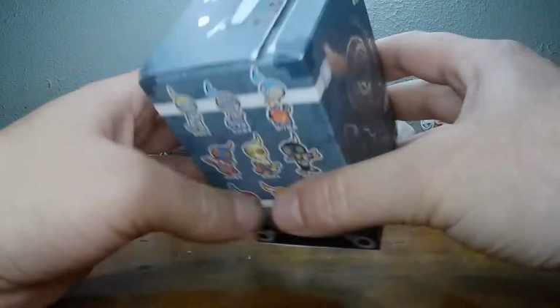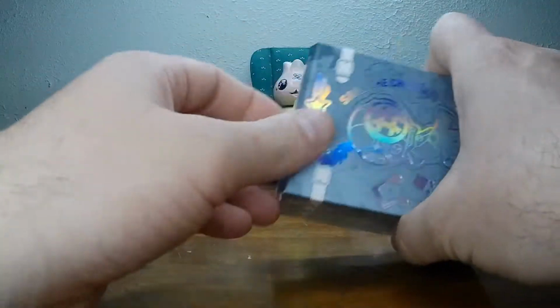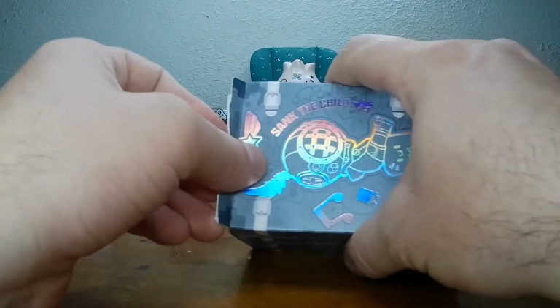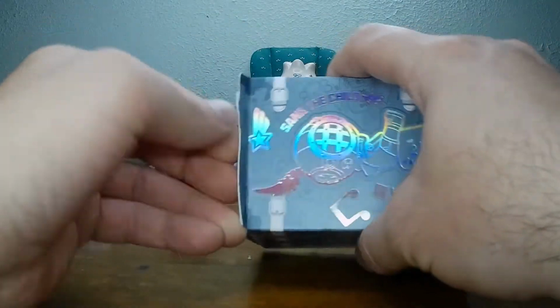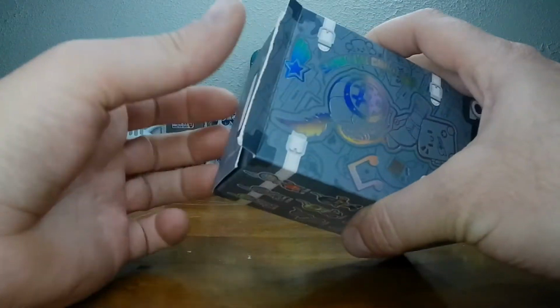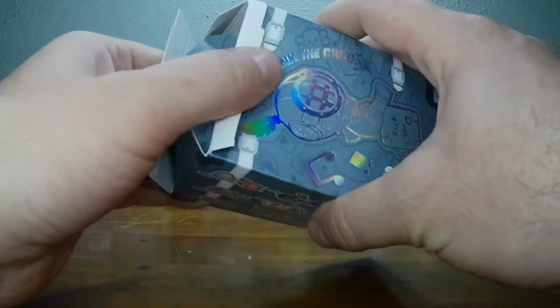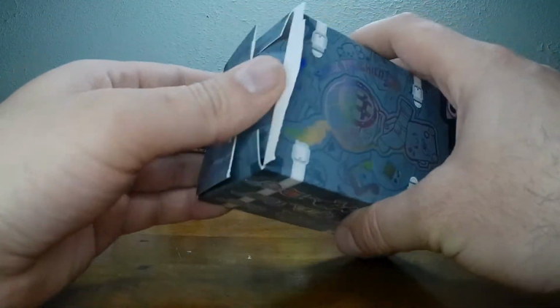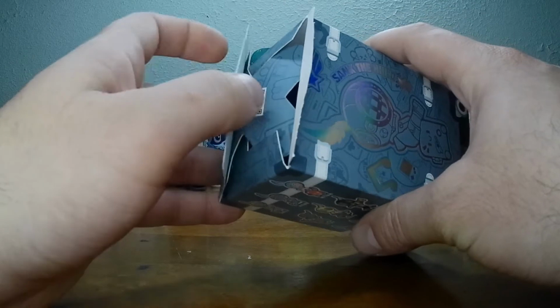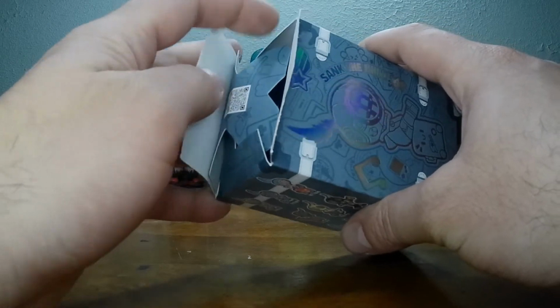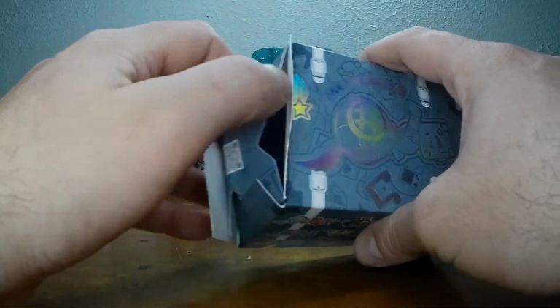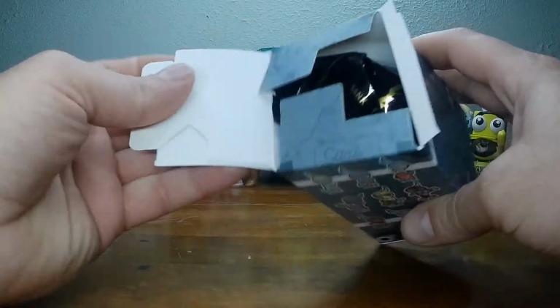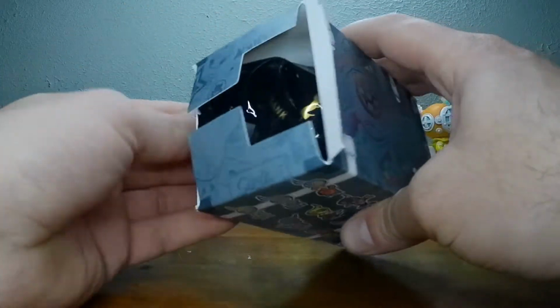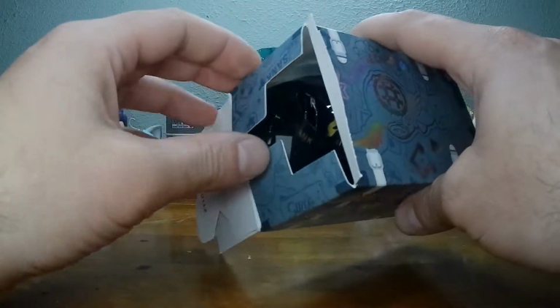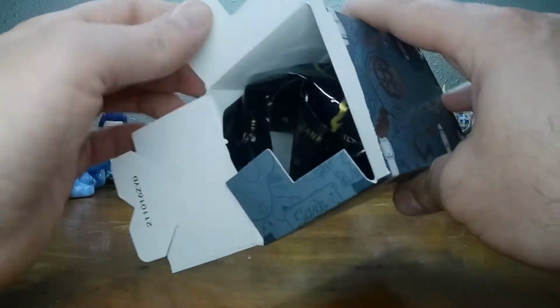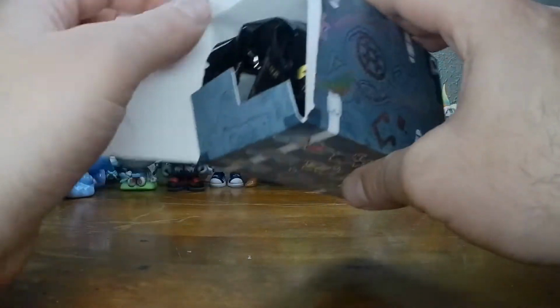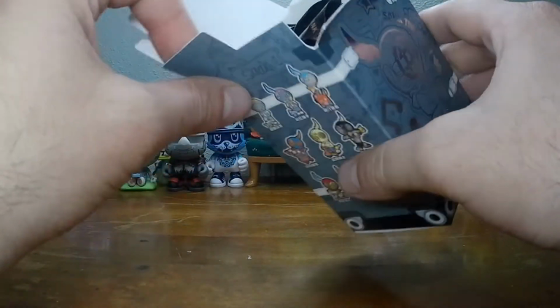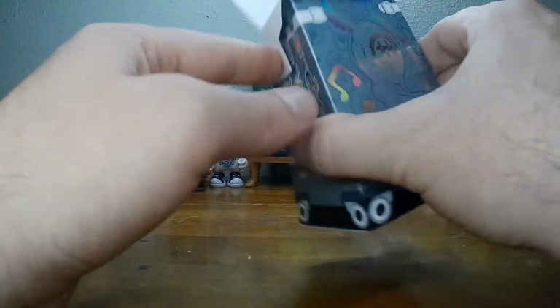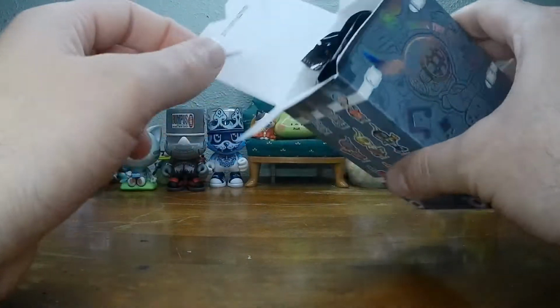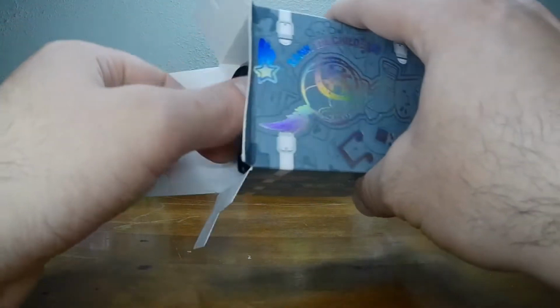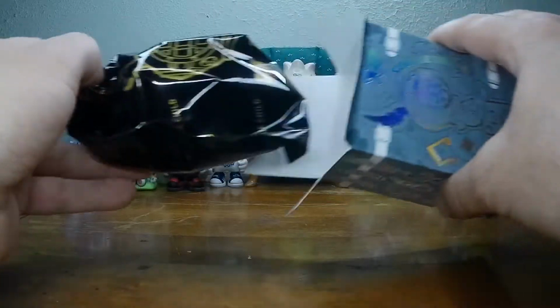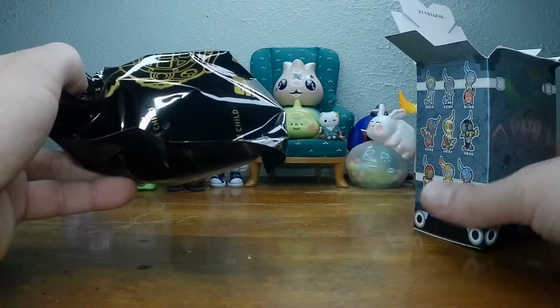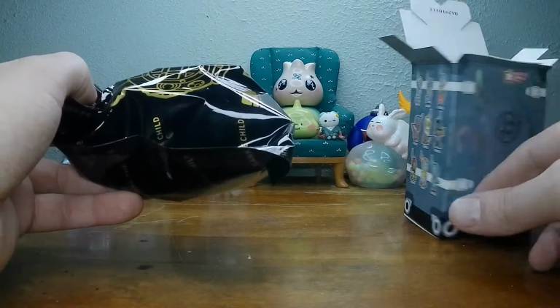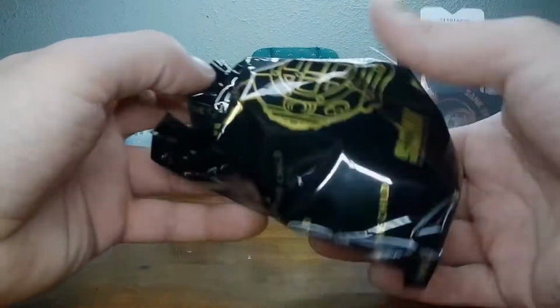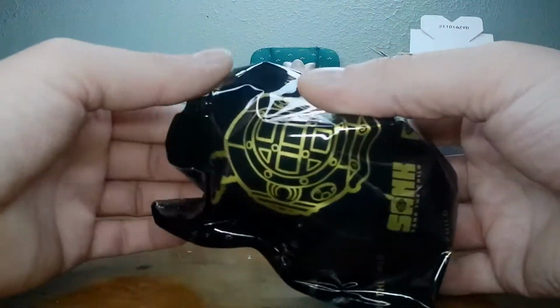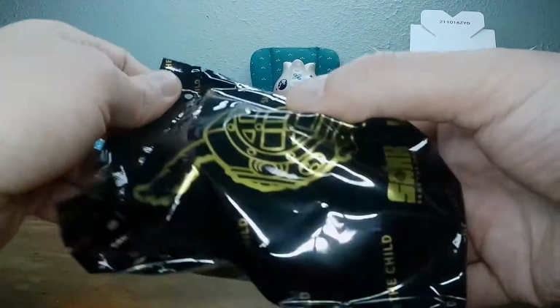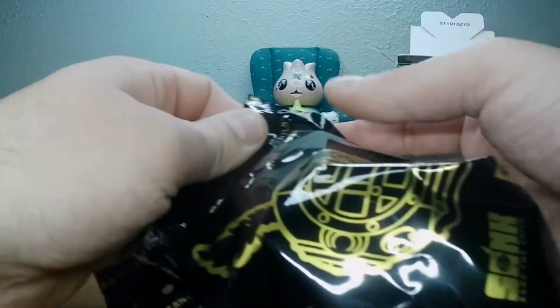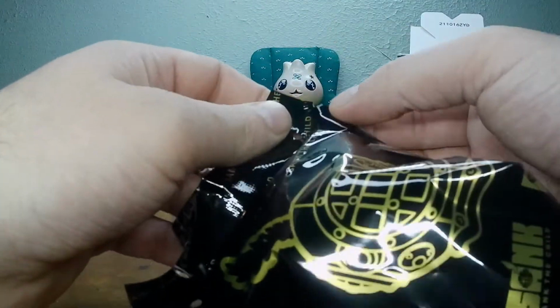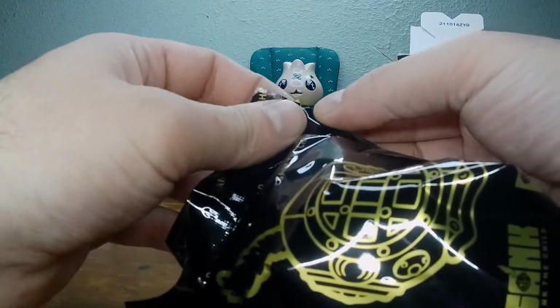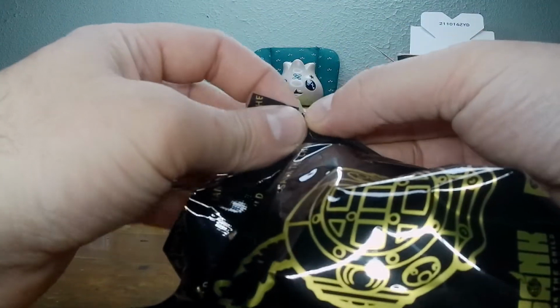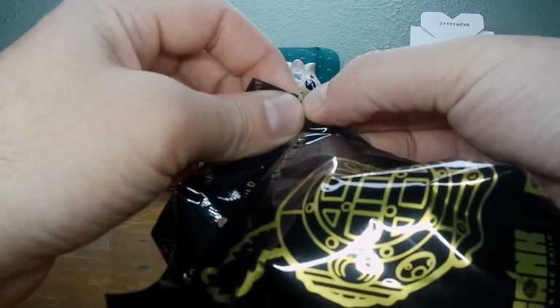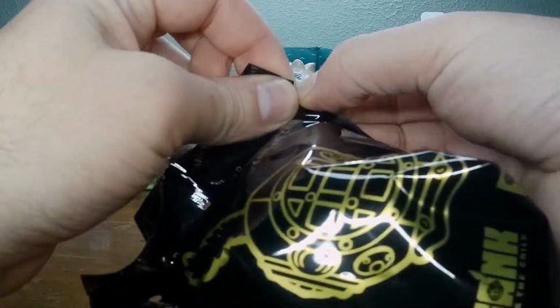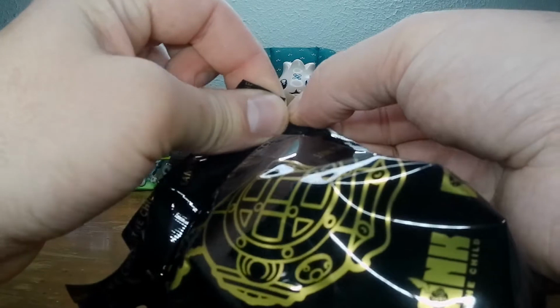Tomorrow we're going to open a Bear Brick. We're going to have some new toys the next day. We're going to have some closed case sprinkled in next week. Look forward to it.